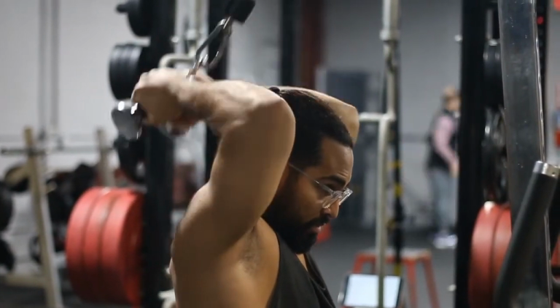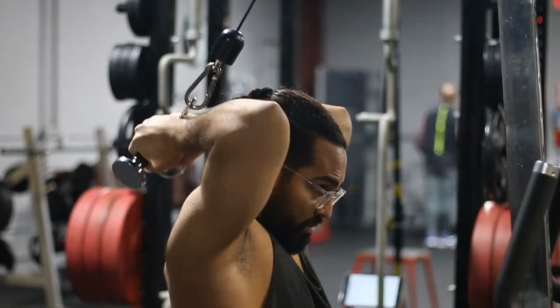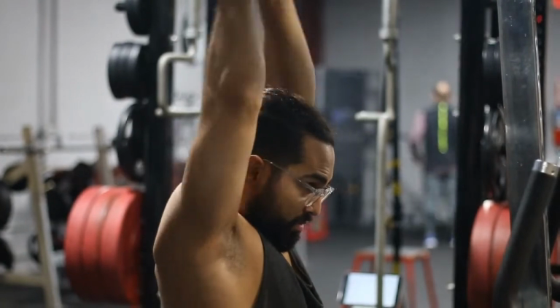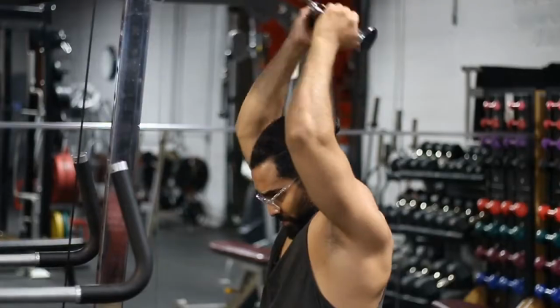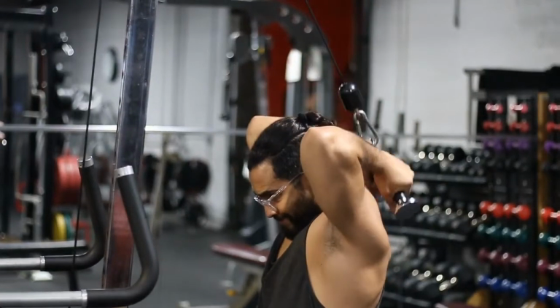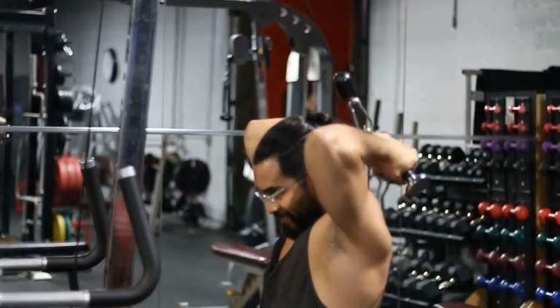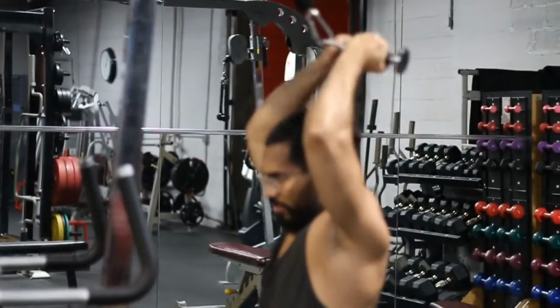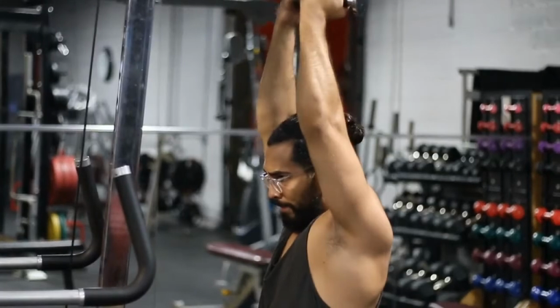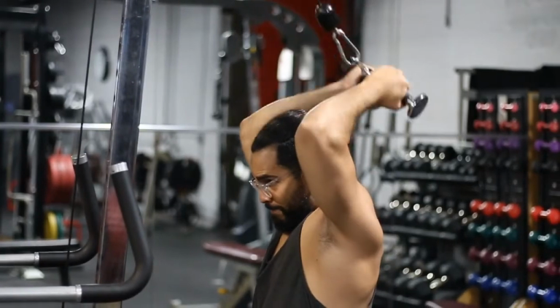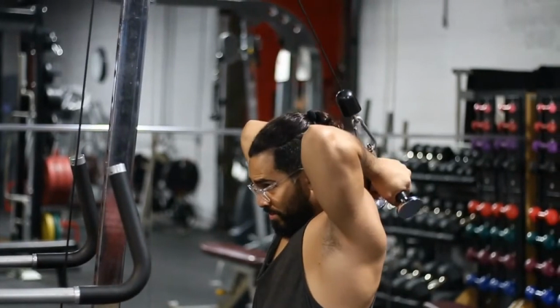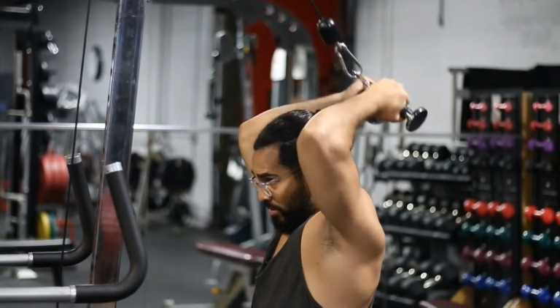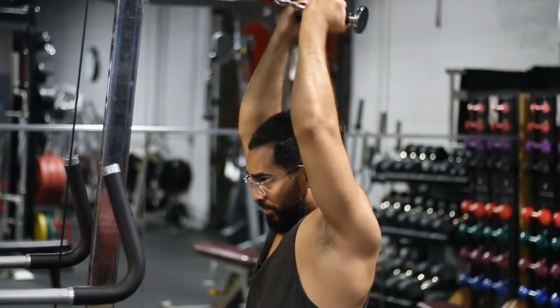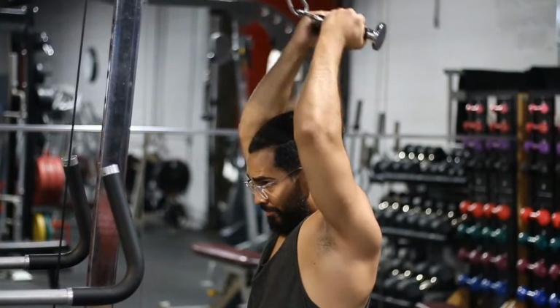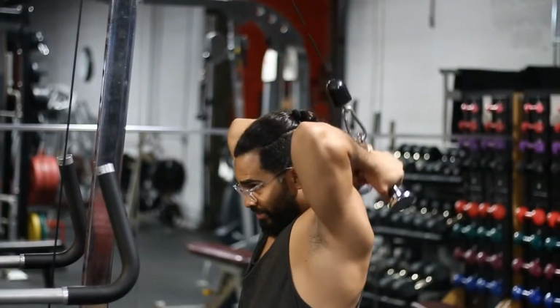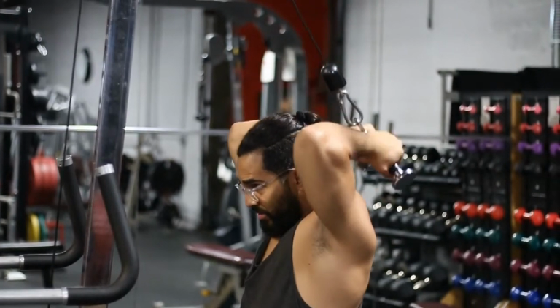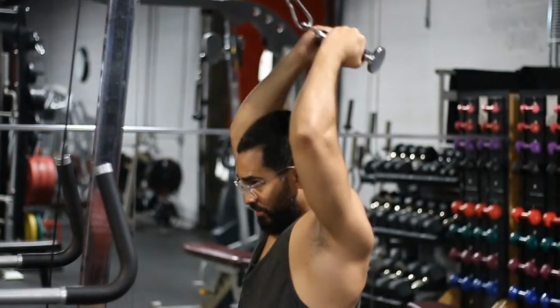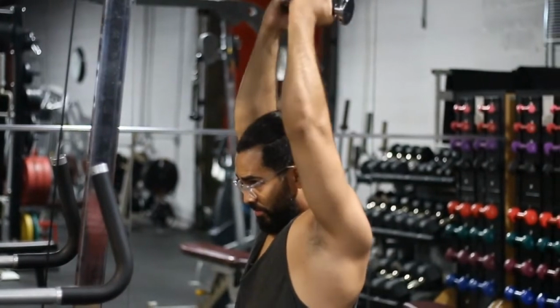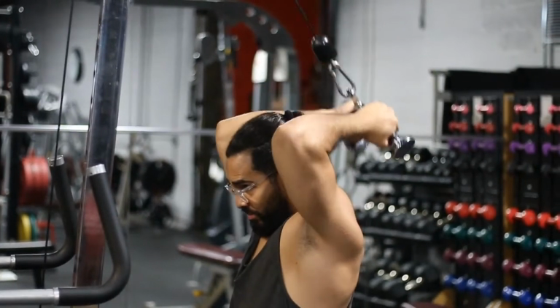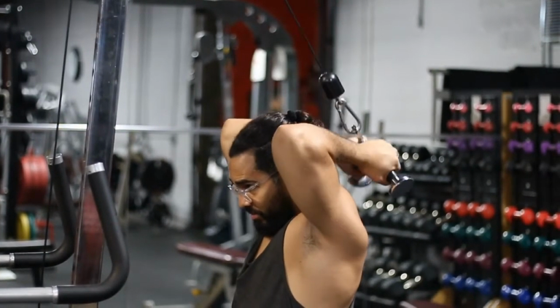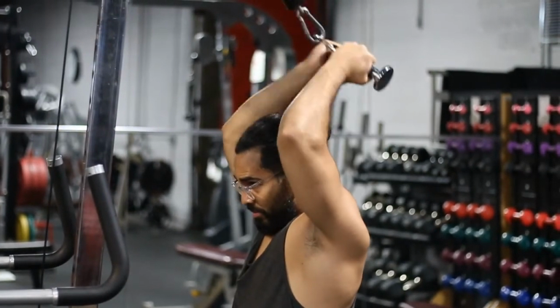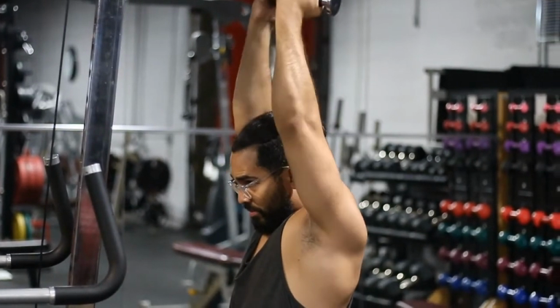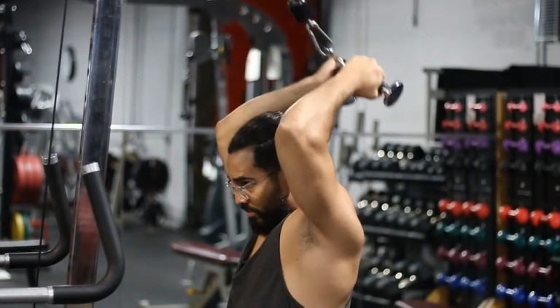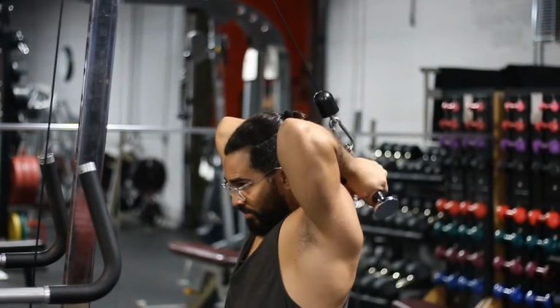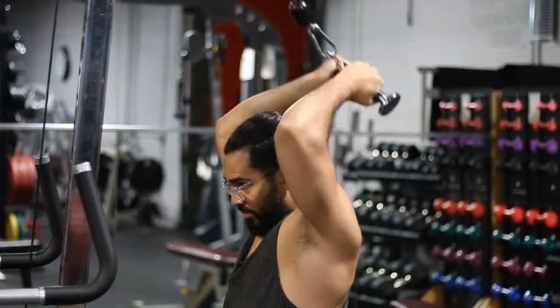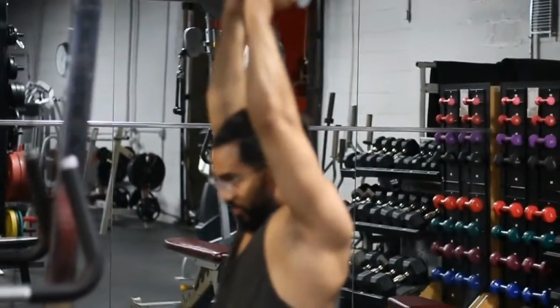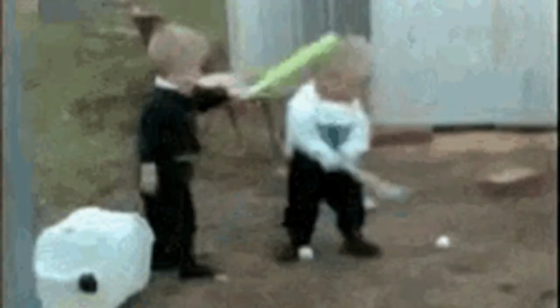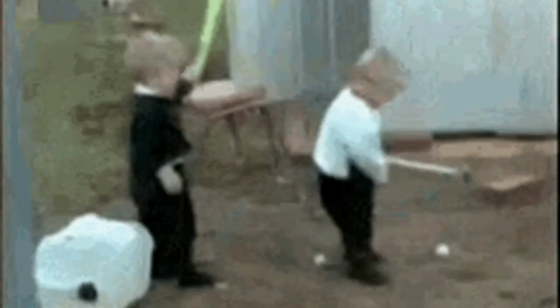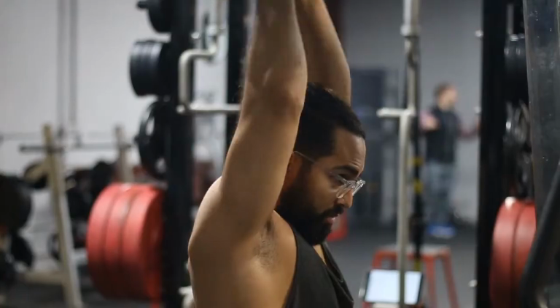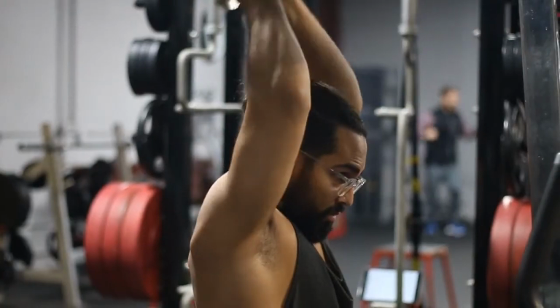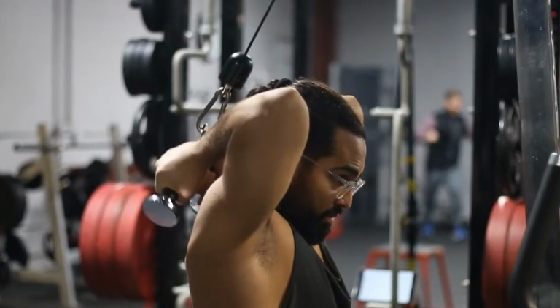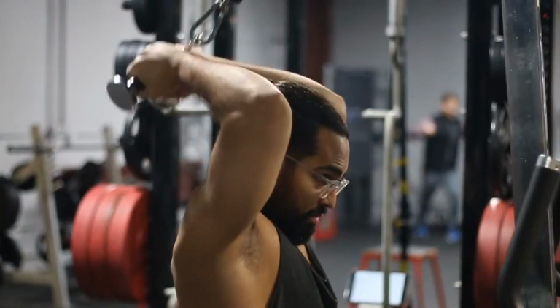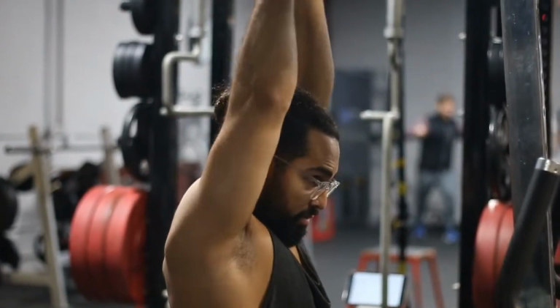As you do the exercise, you want to make sure that you're coming to a full extension, and then you want to be pulling it behind your head. If your elbows drop, you're going to start hitting your head or hit yourself in the forehead, and you obviously don't want to do that because that hurts.